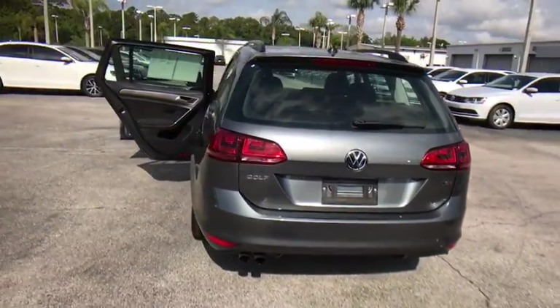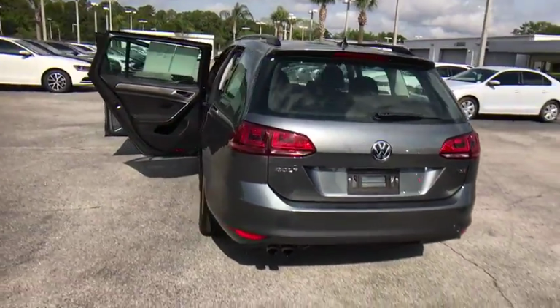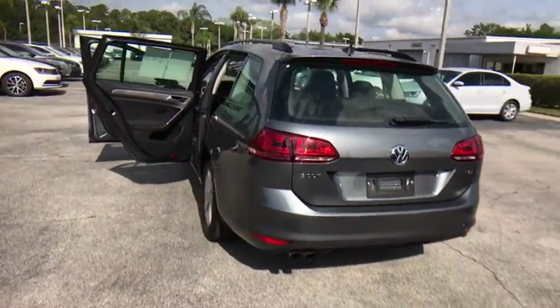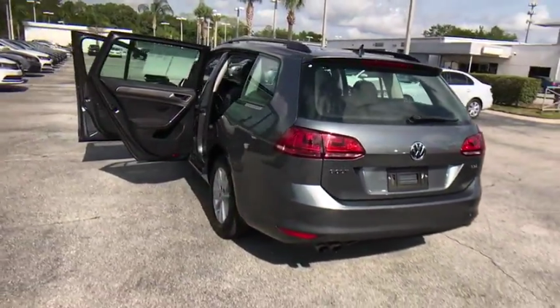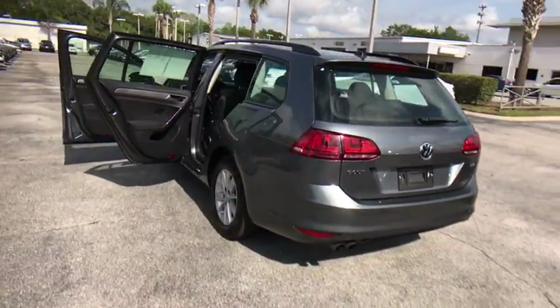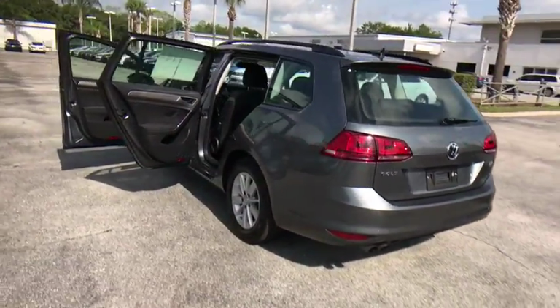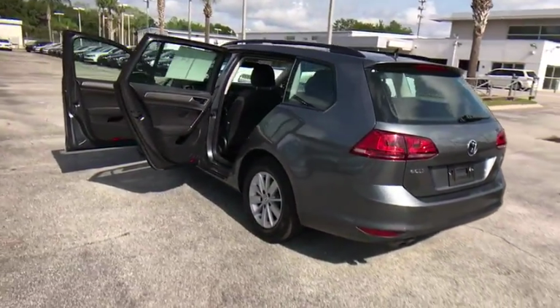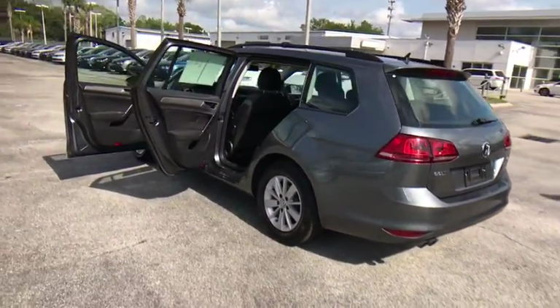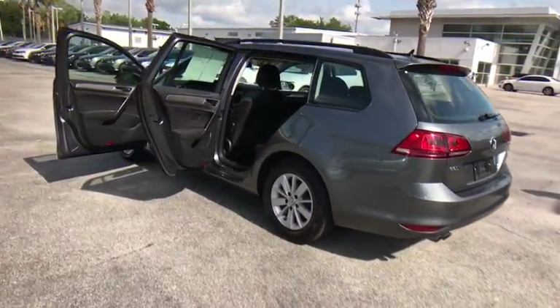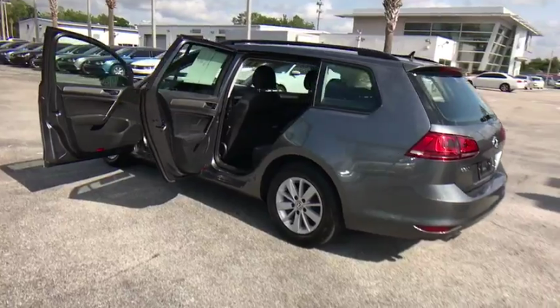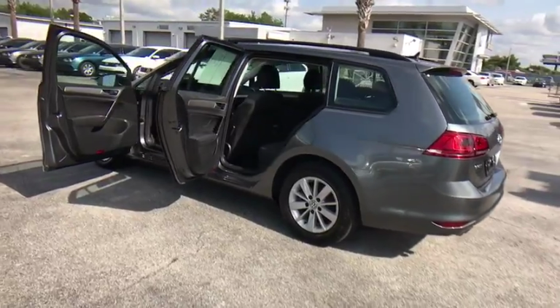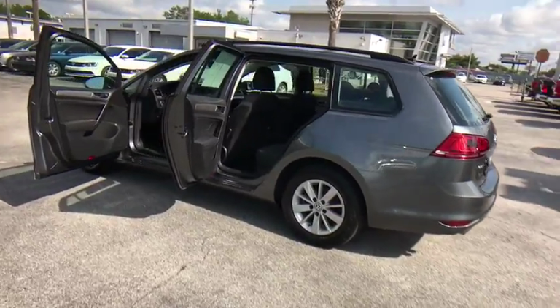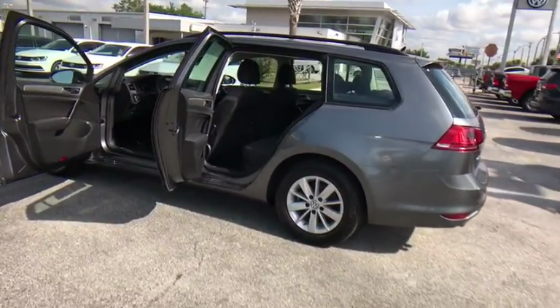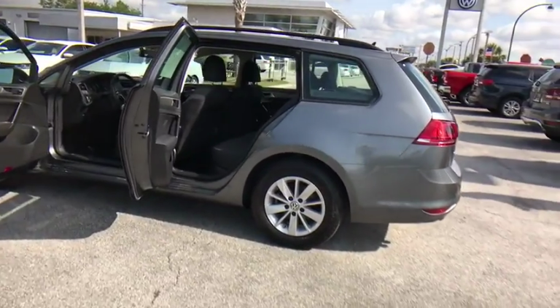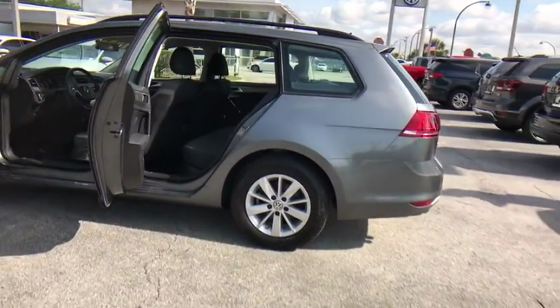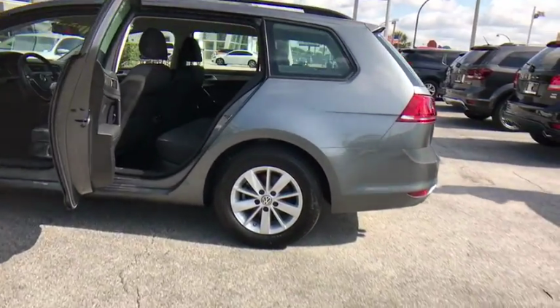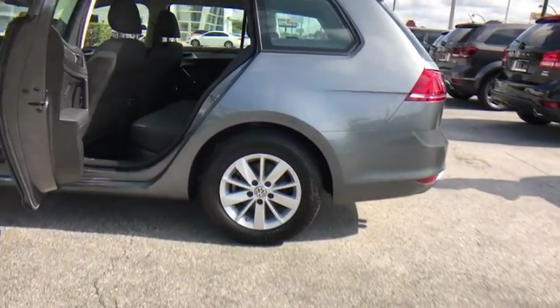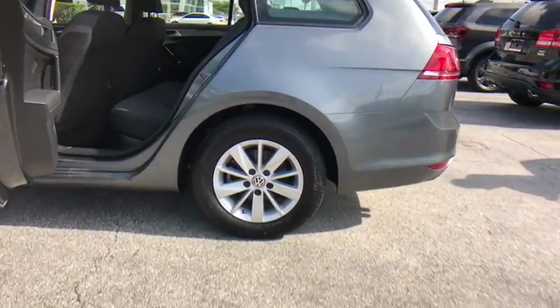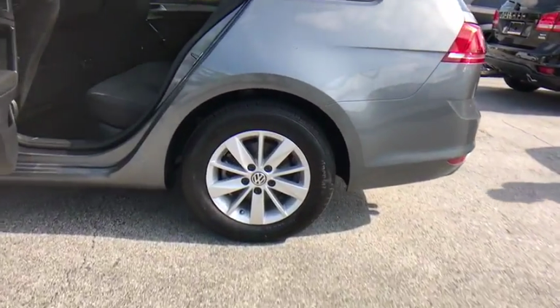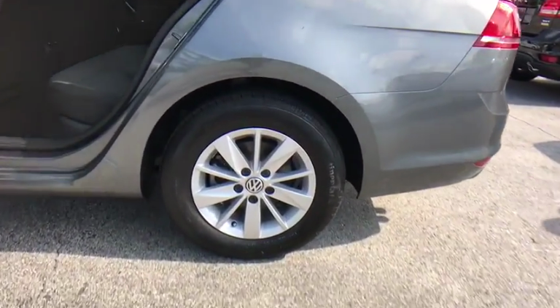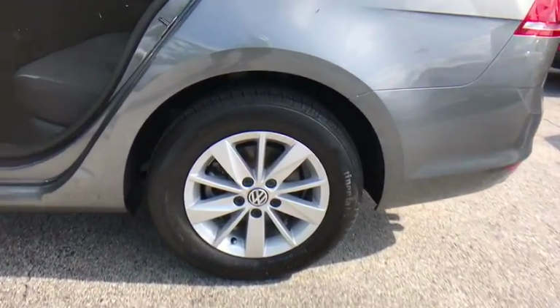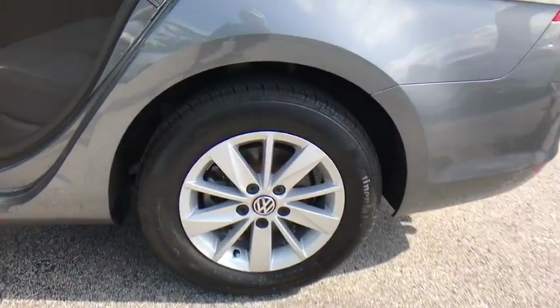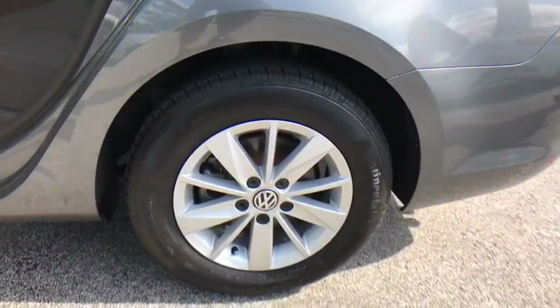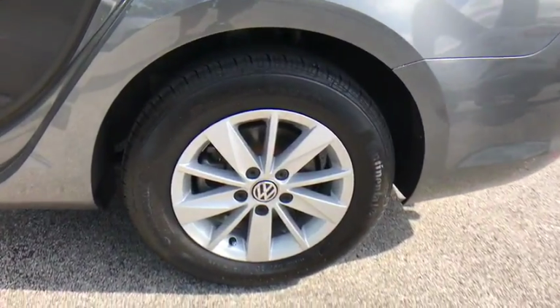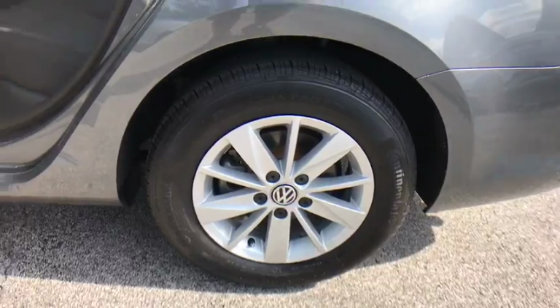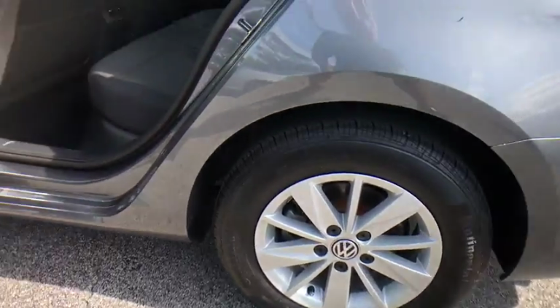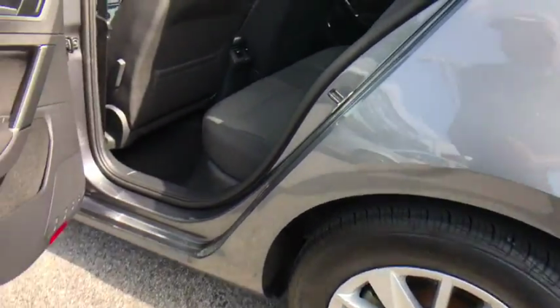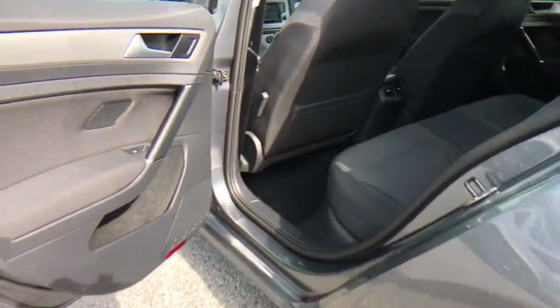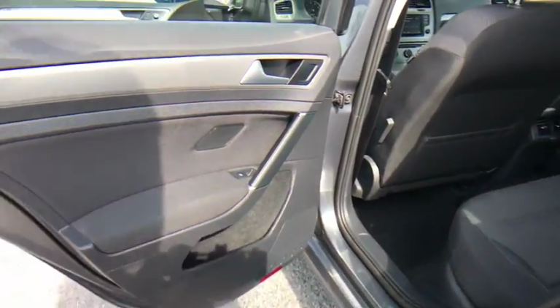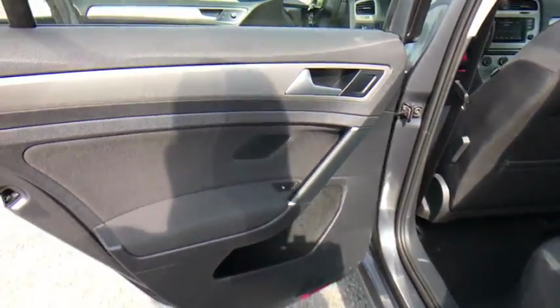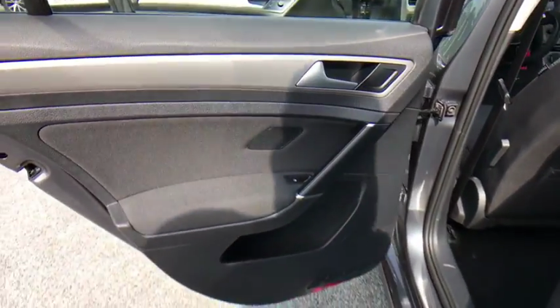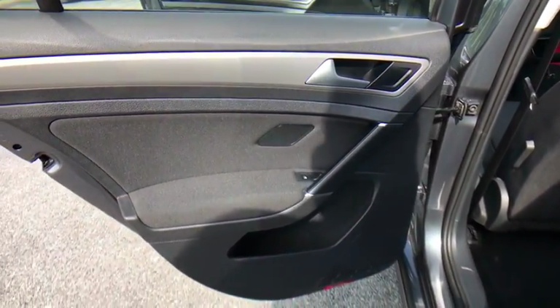Compass. Security system. Power windows. CD player. Trip computer. Rear window defroster. Electronic stability control. Brake assist. Remote keyless entry. Panic alarm.